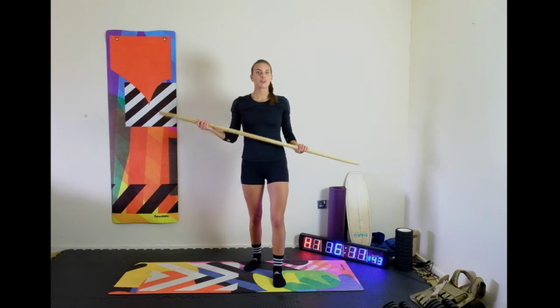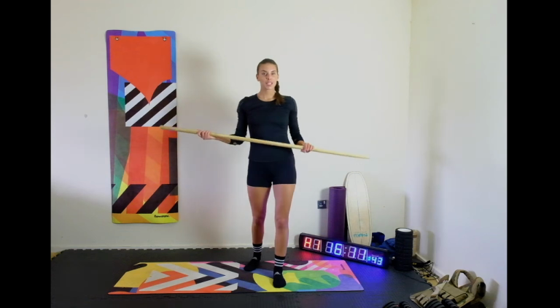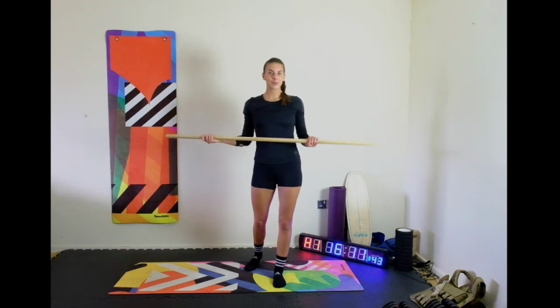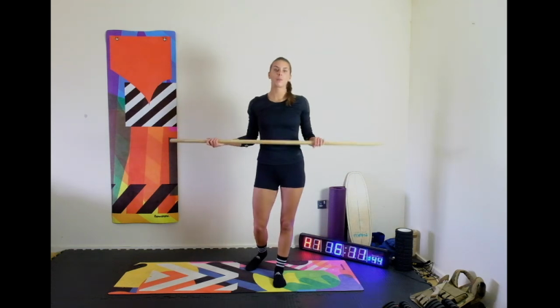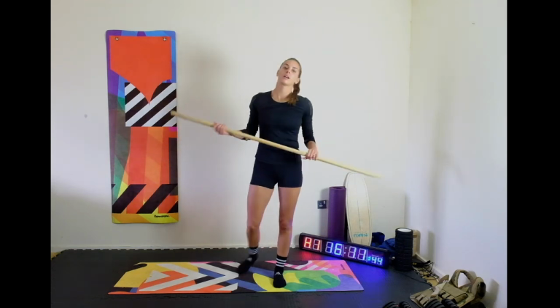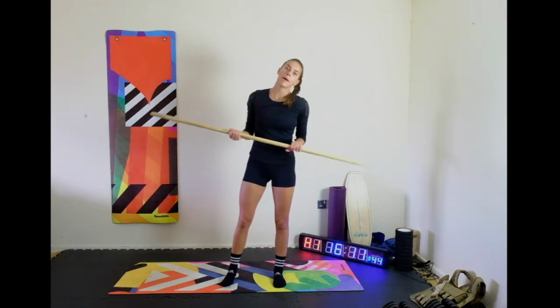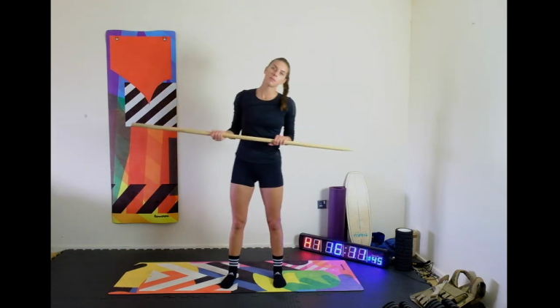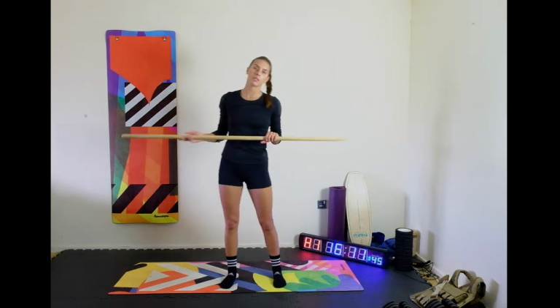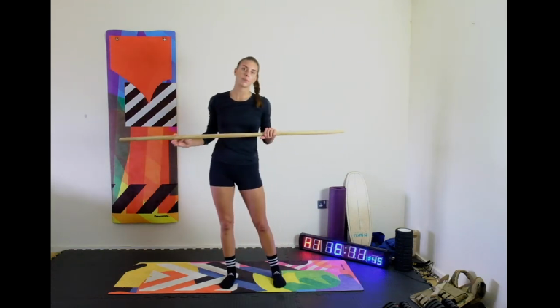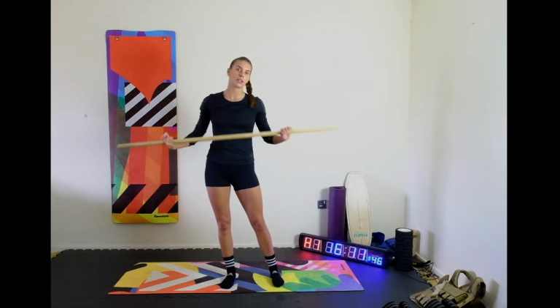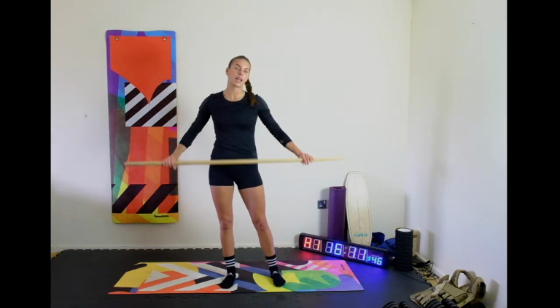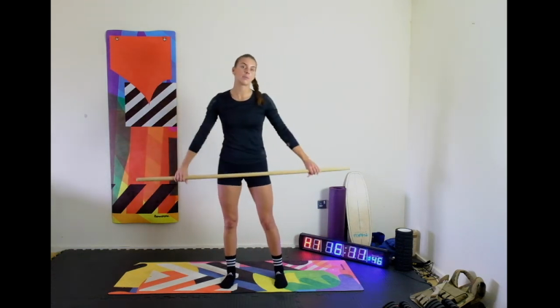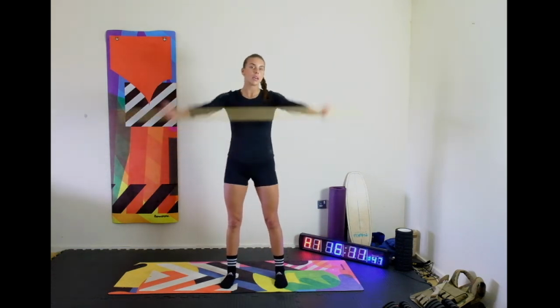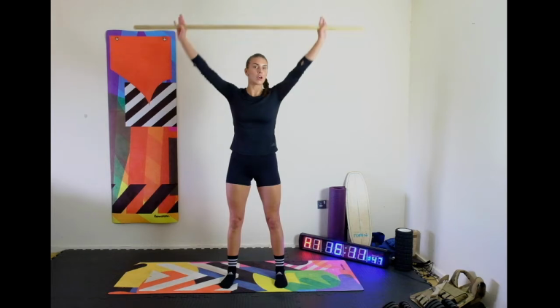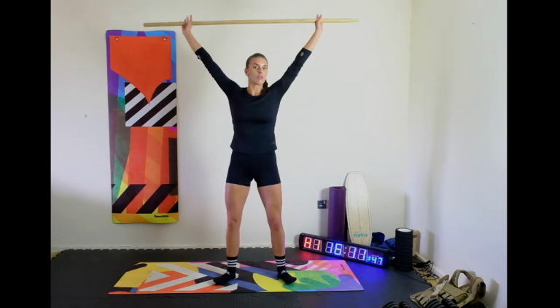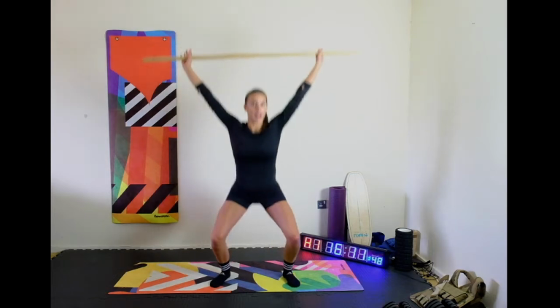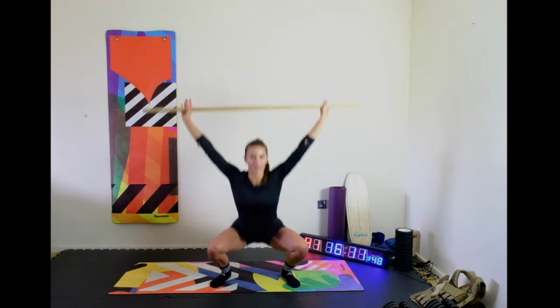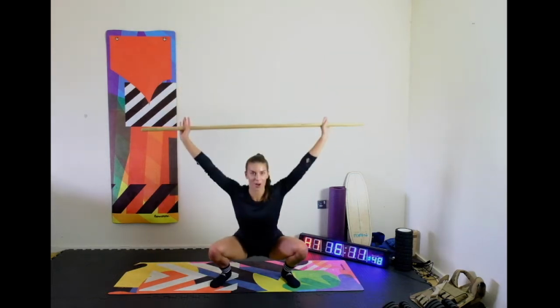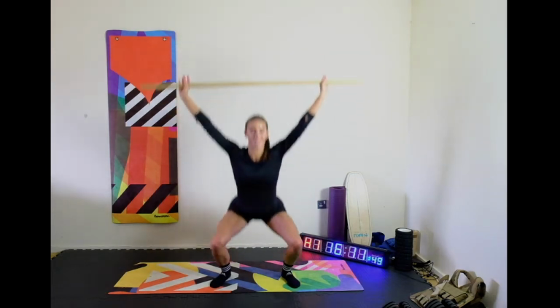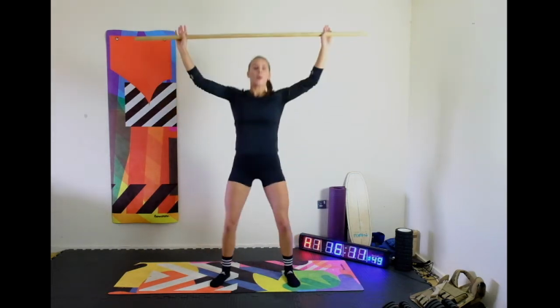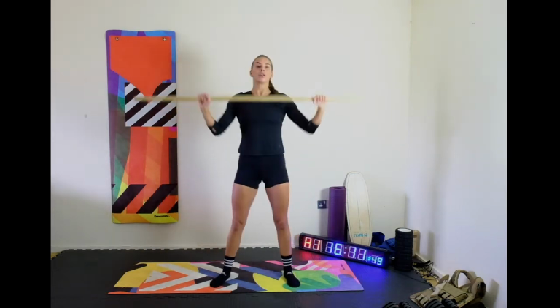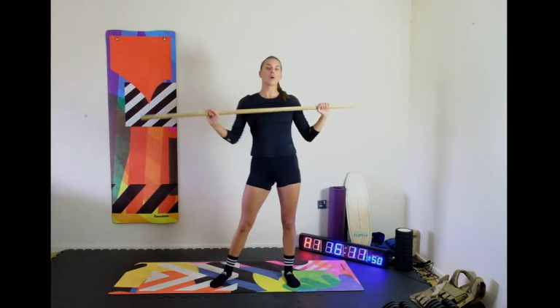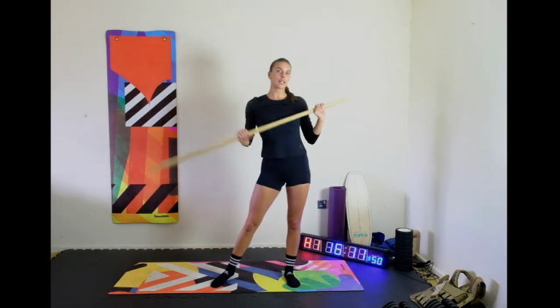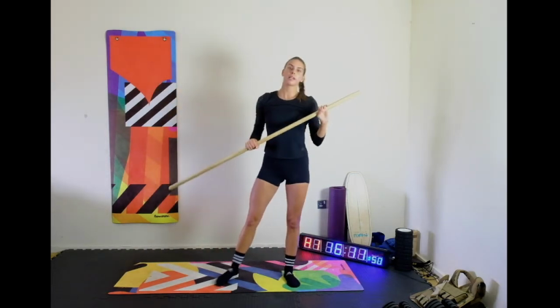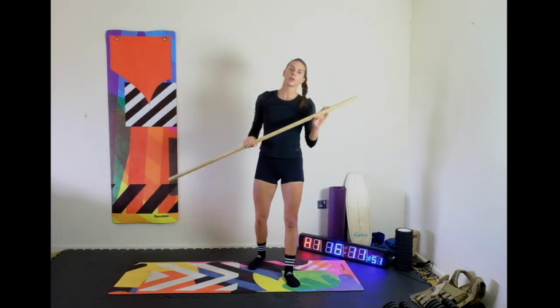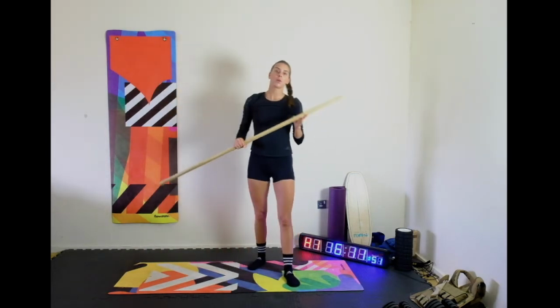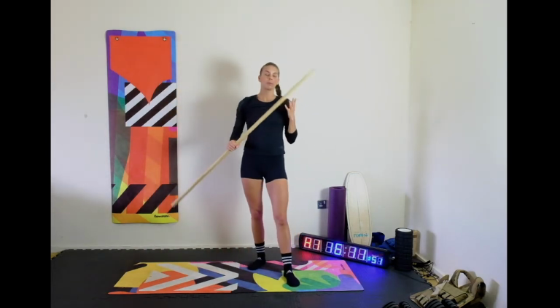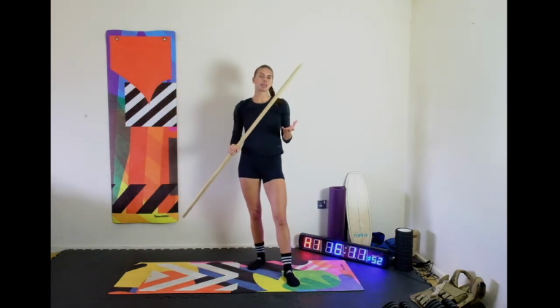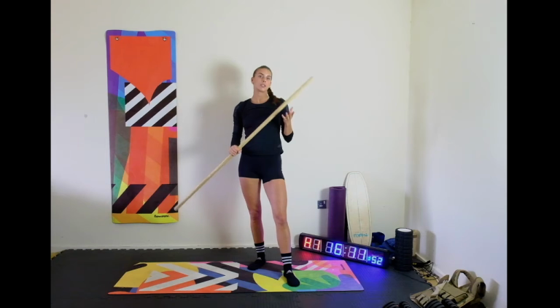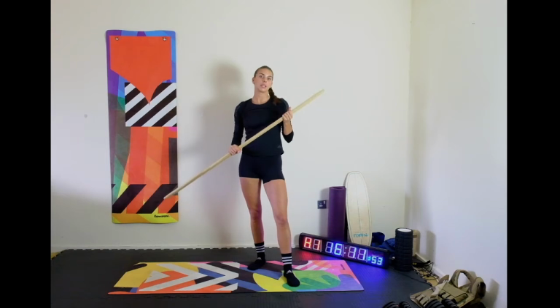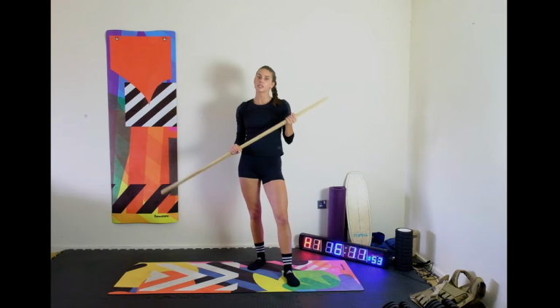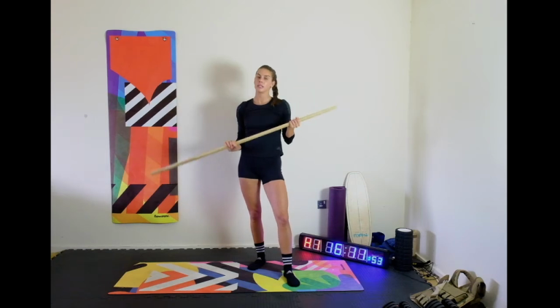So for today's workout, we are coming back to the movement that we learned last week, the overhead squat, but for today's workout, we're going to incorporate this into a conditioning piece.